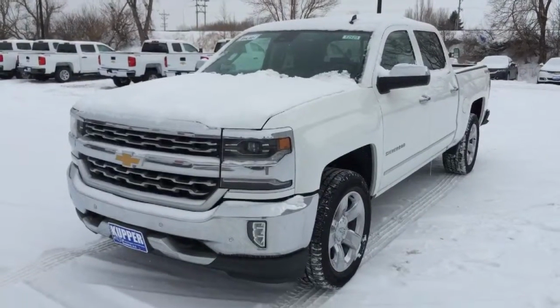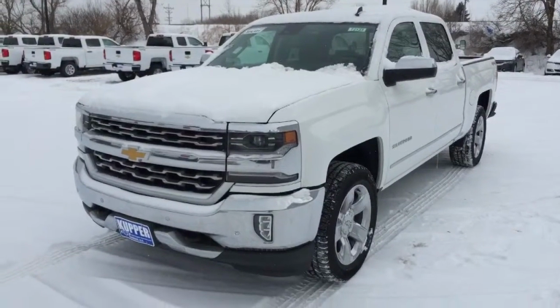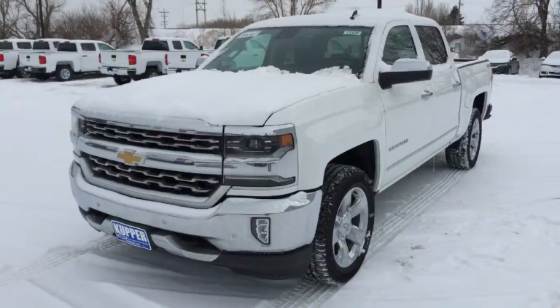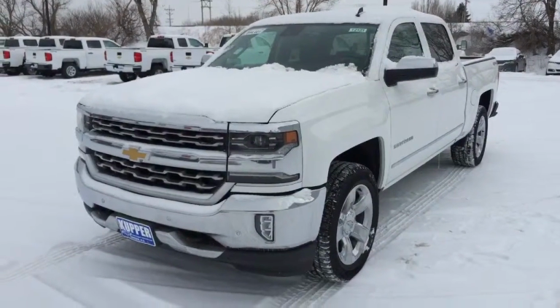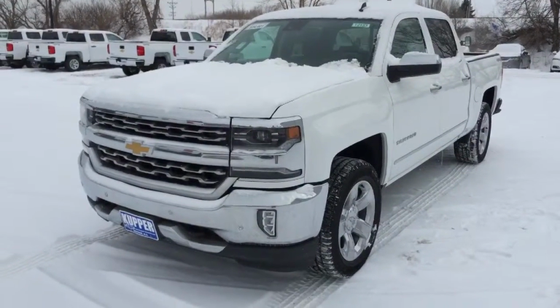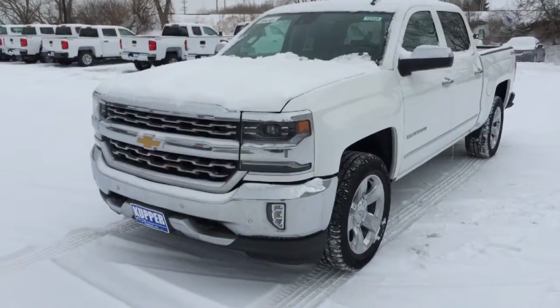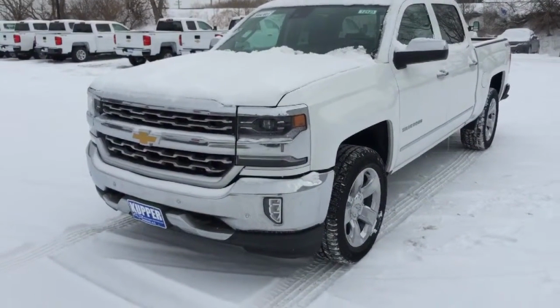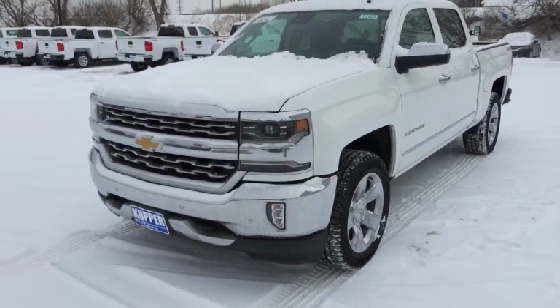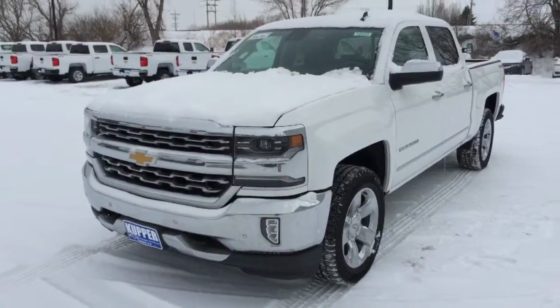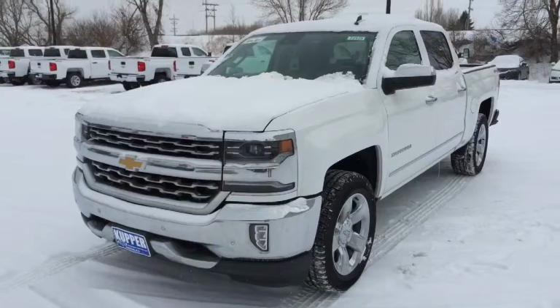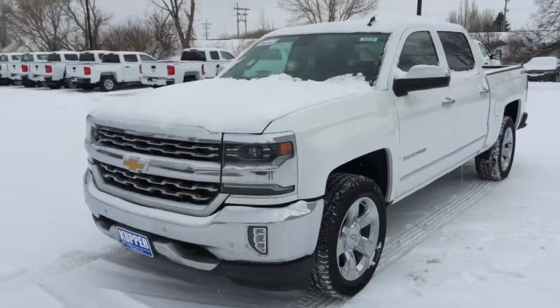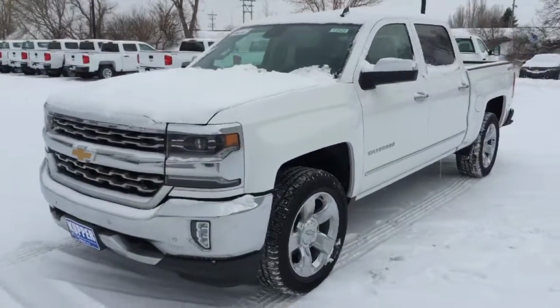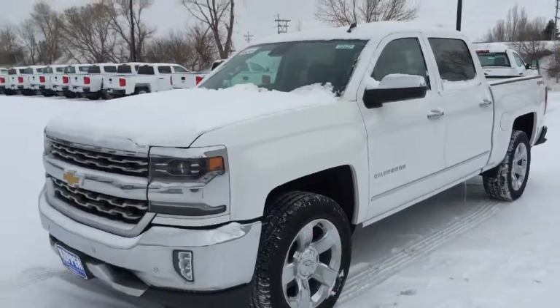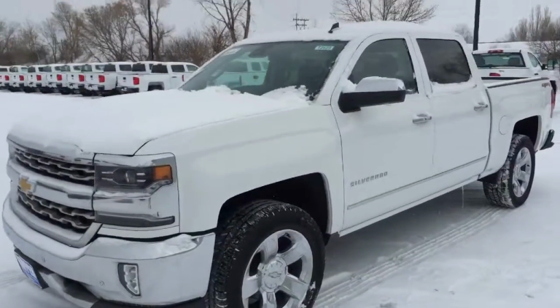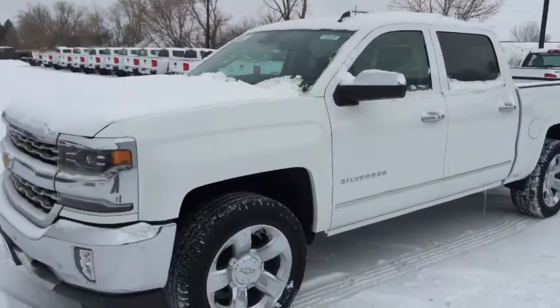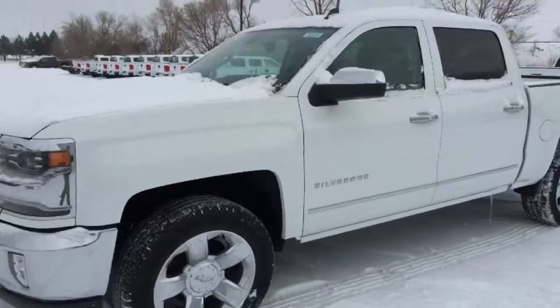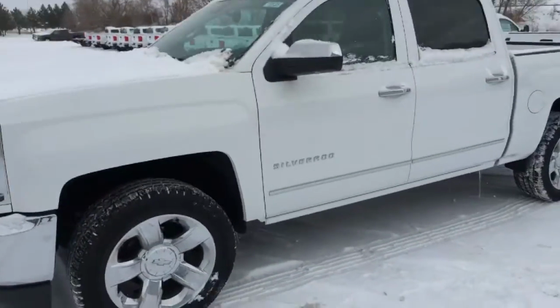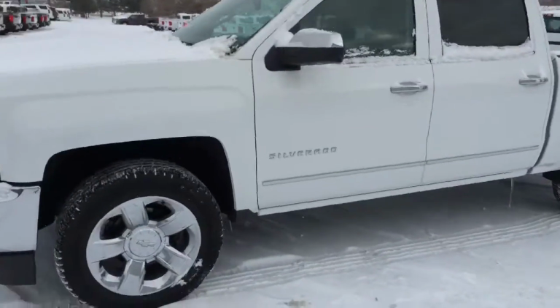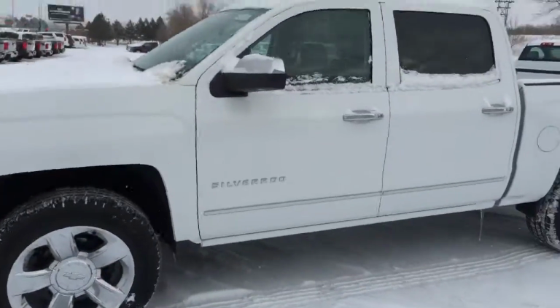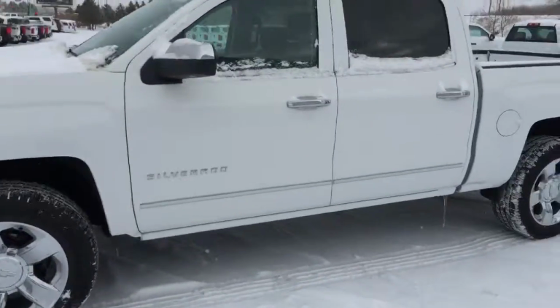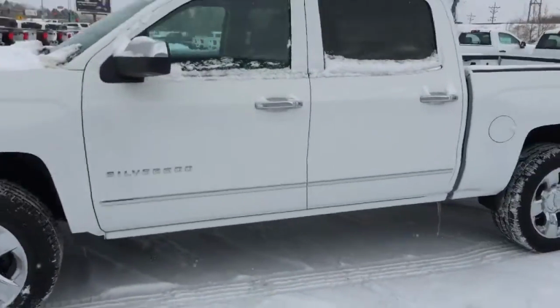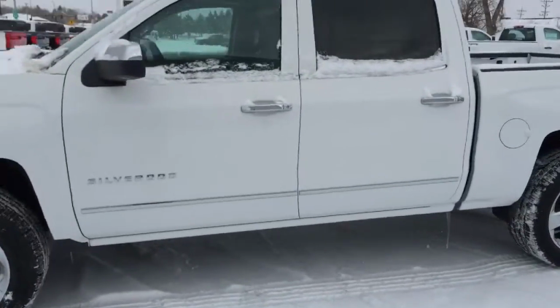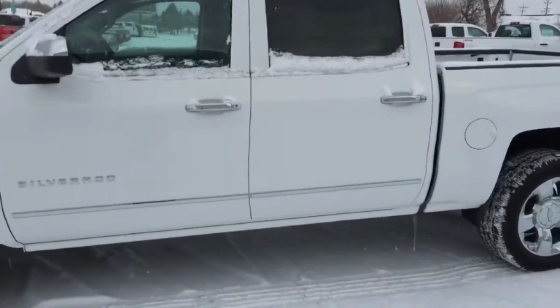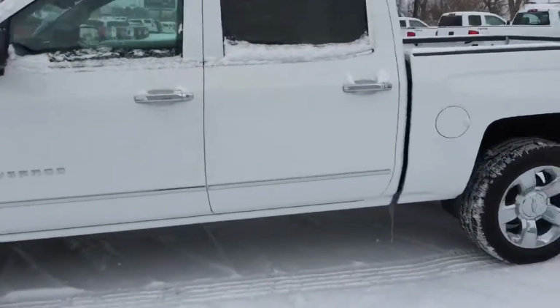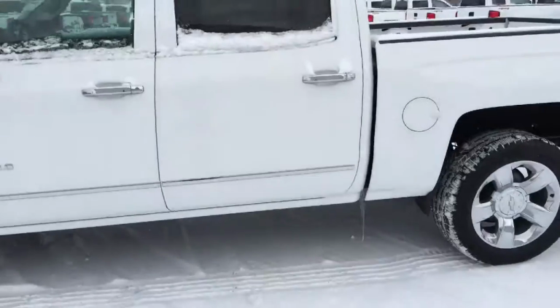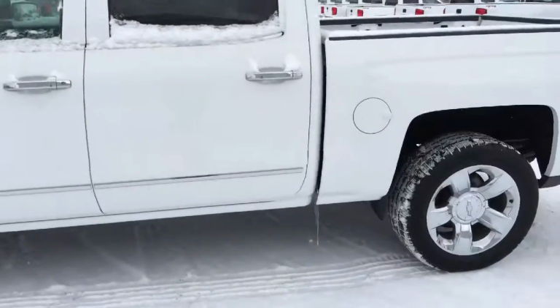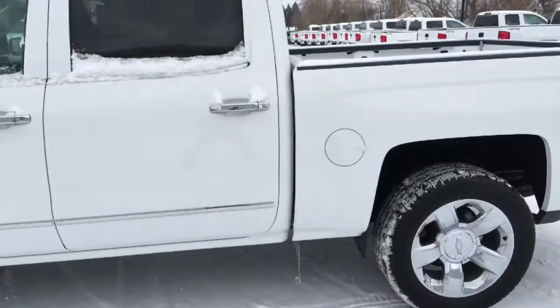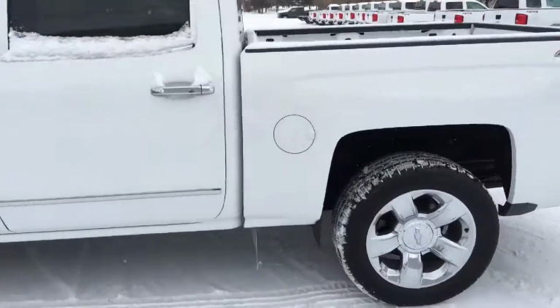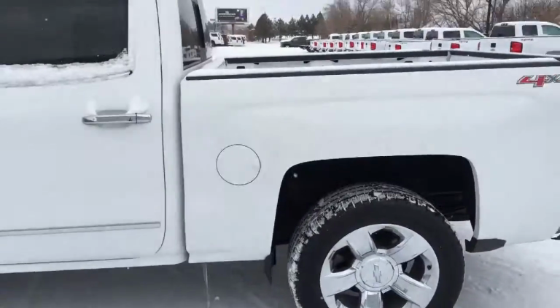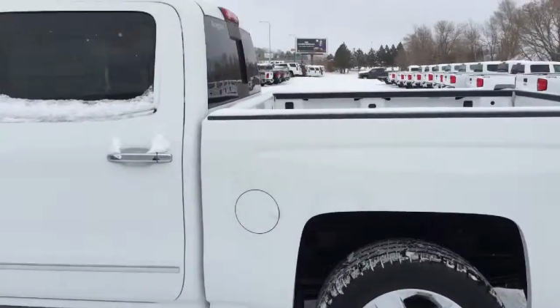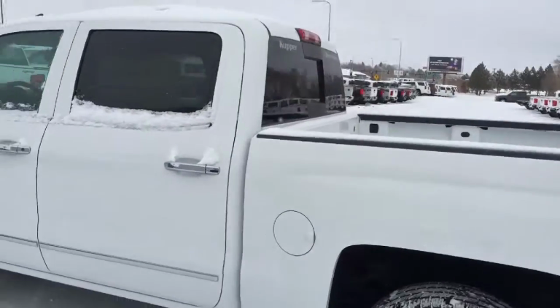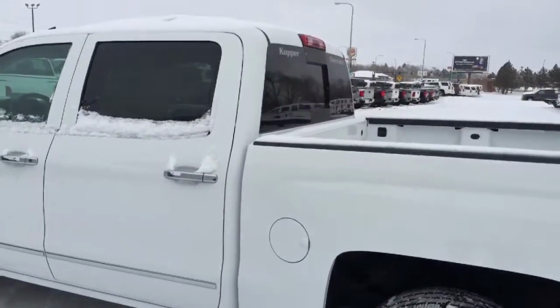It's a 2016 1LZ 1500 Silverado, 20-inch wheels, and a rear sliding window in the back there.